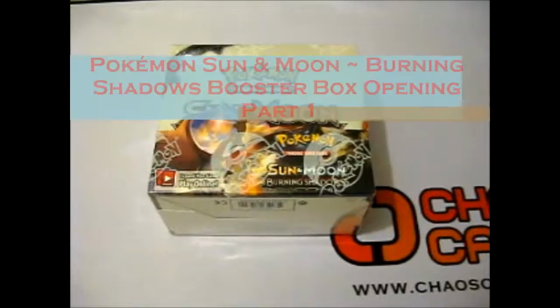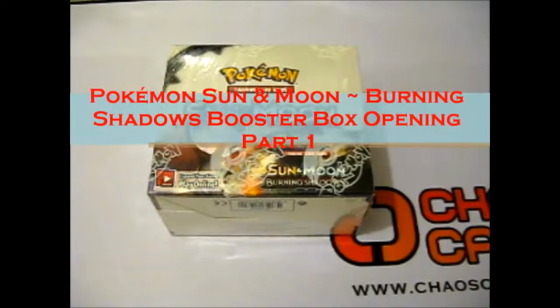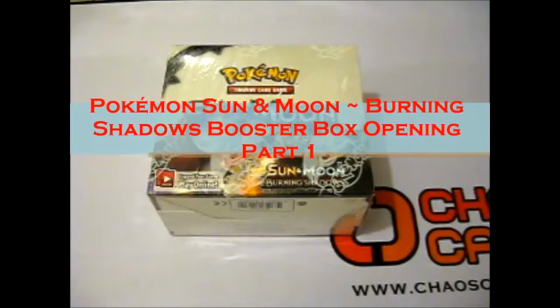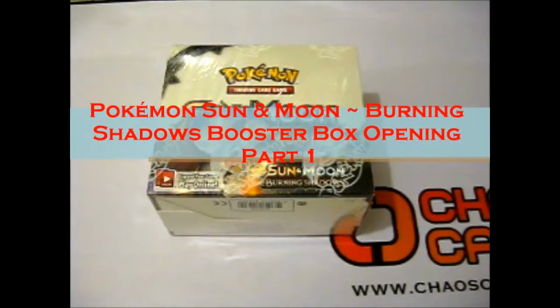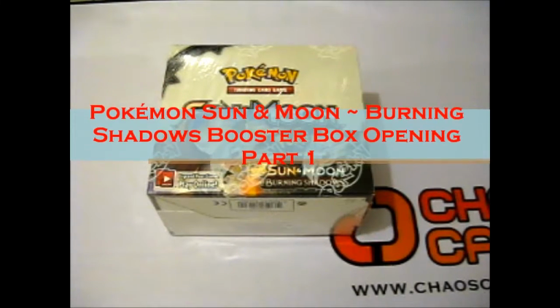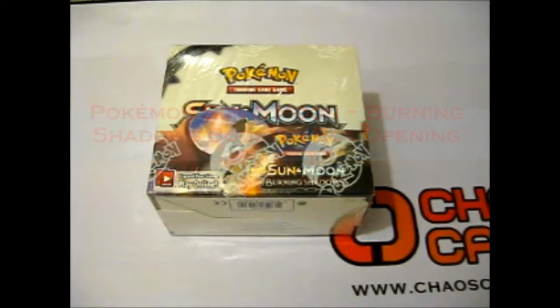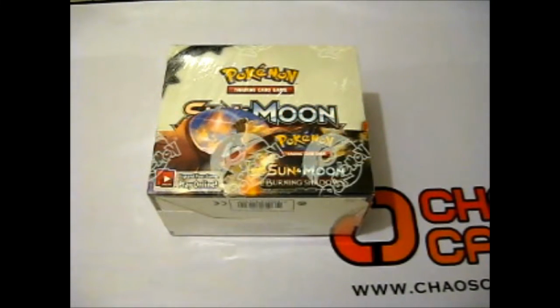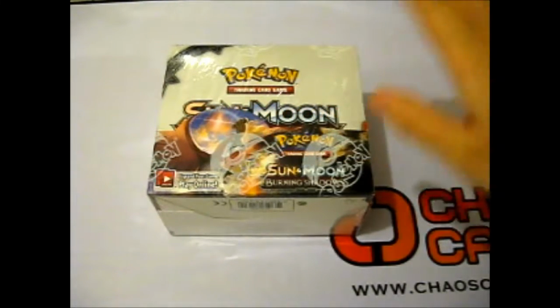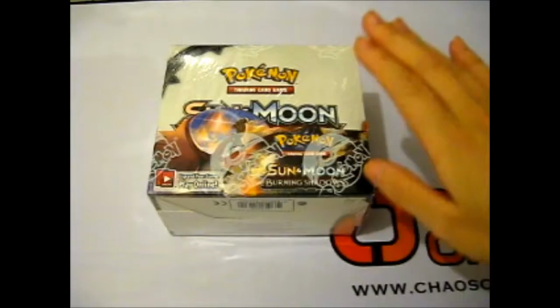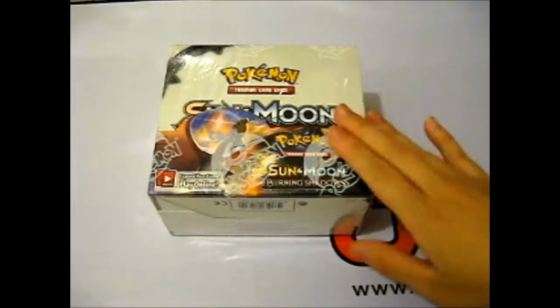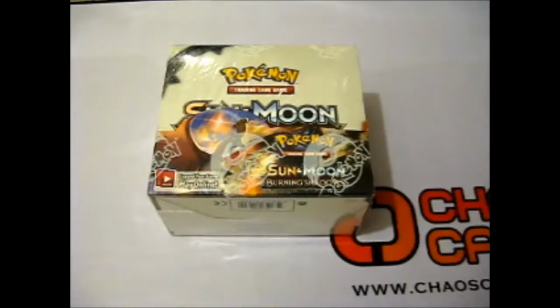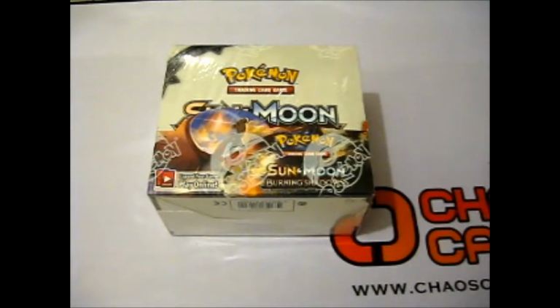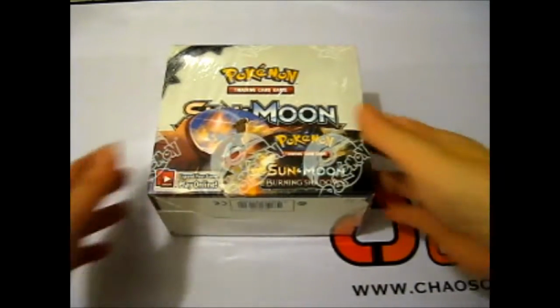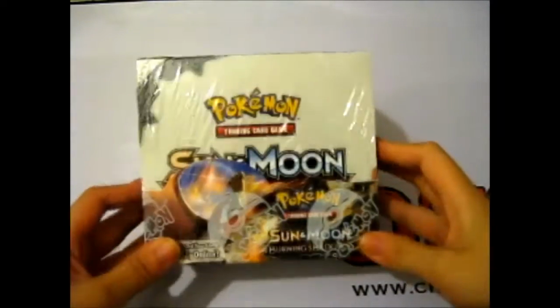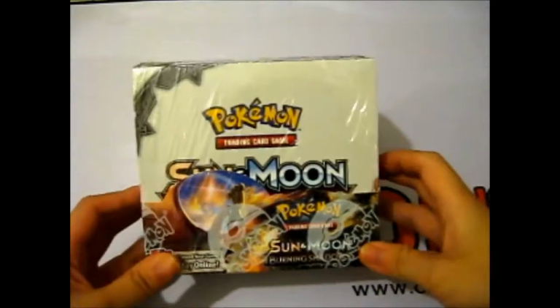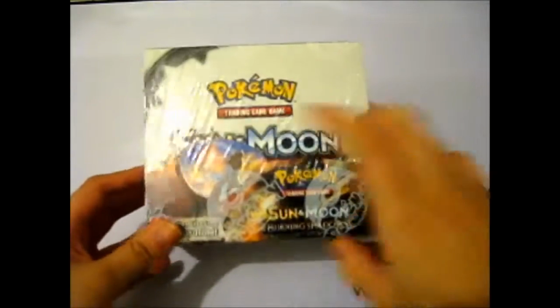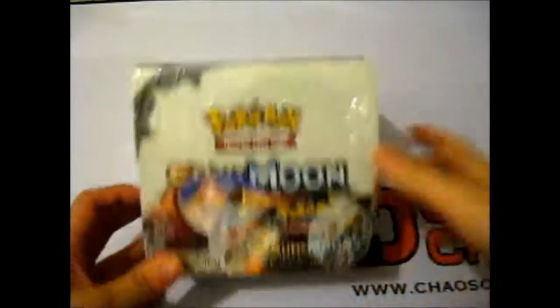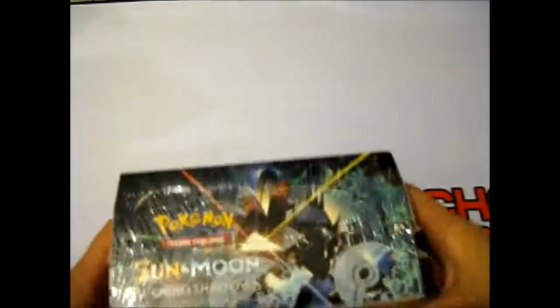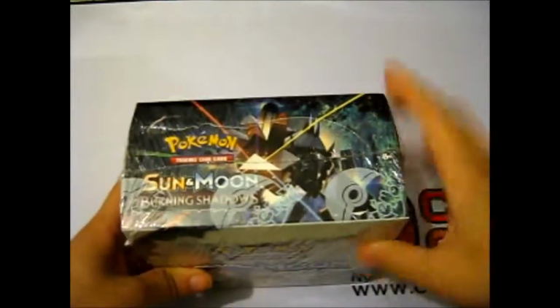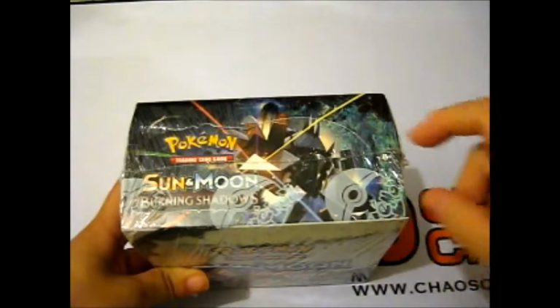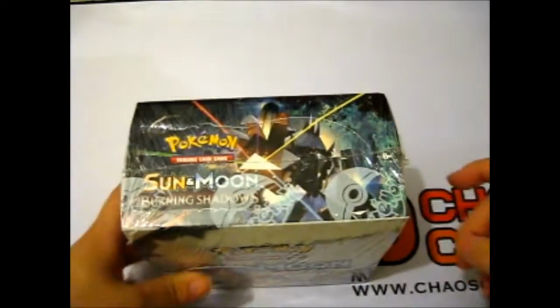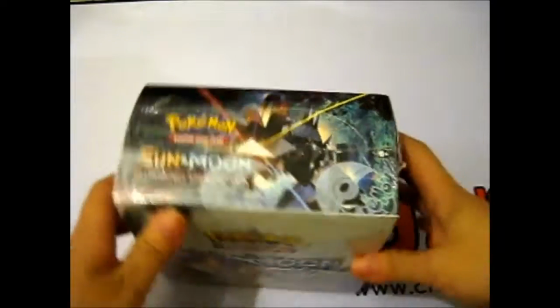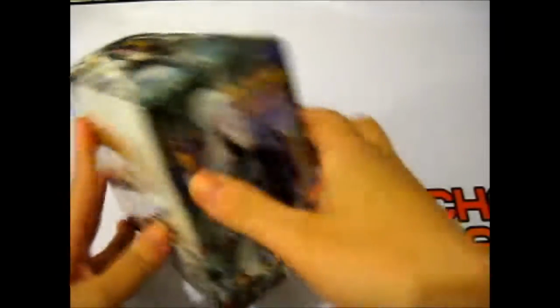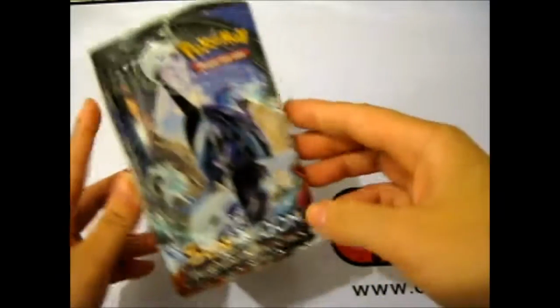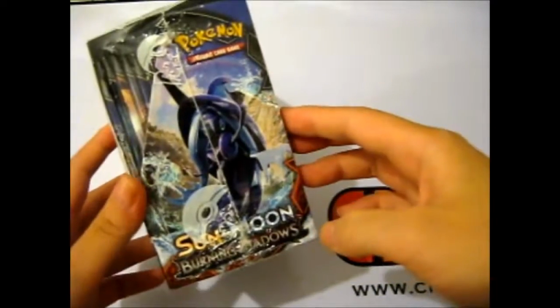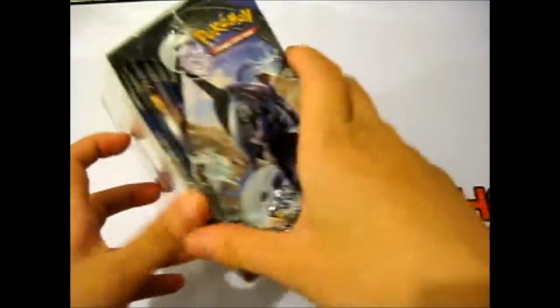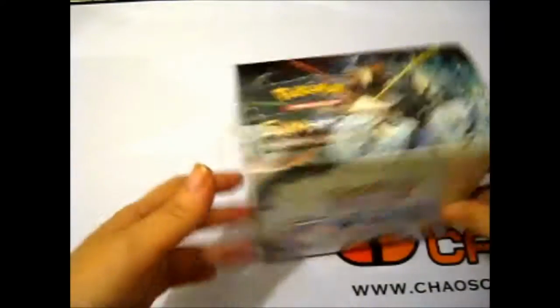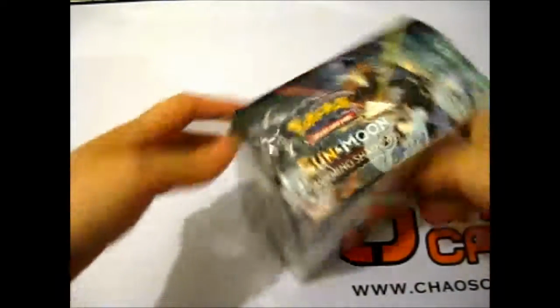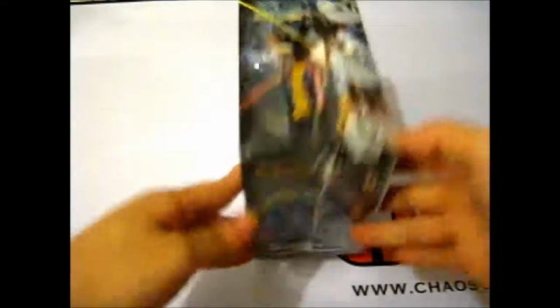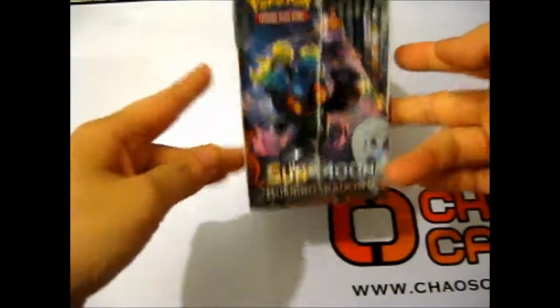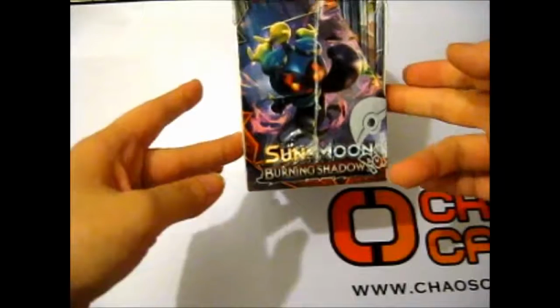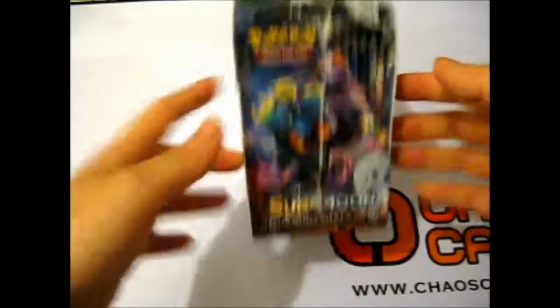Ruth here, and I'm going to open my first Sun and Moon Burning Shadows booster box. So that is the front with Ho-Oh, you've got Necrozma up there, Tapu Fini over there, and Marshadow over here.